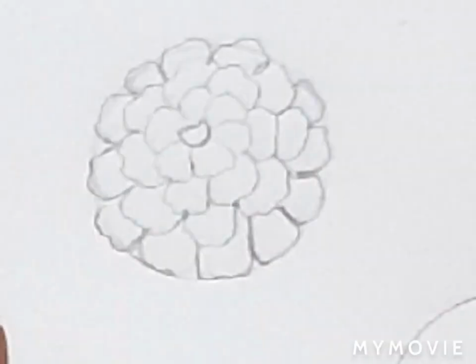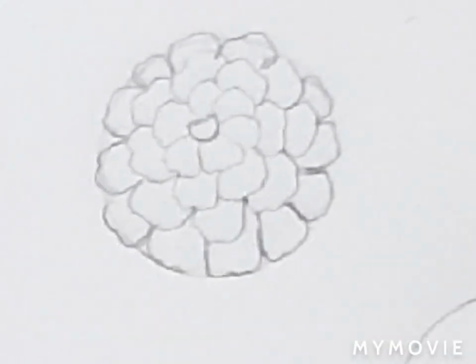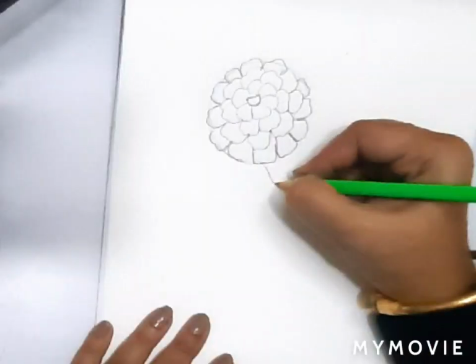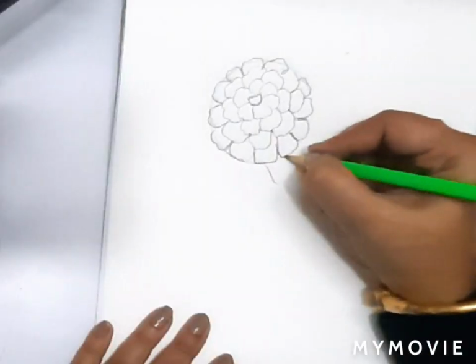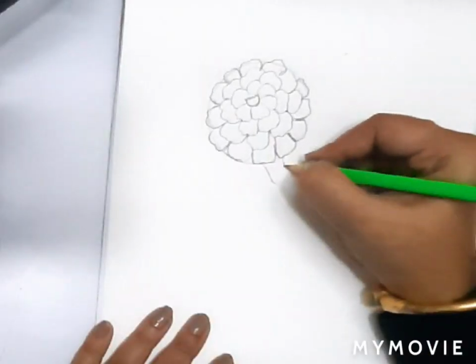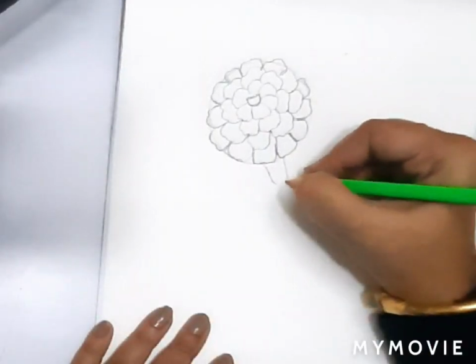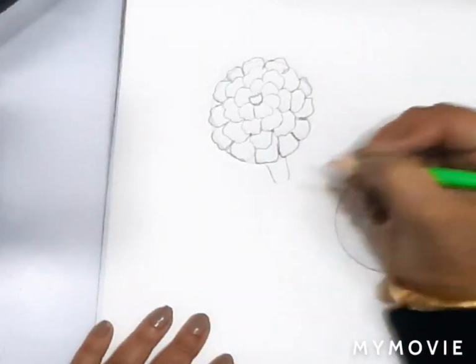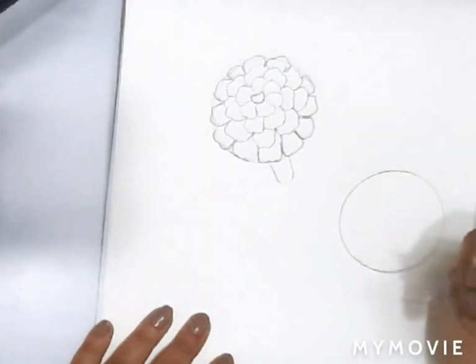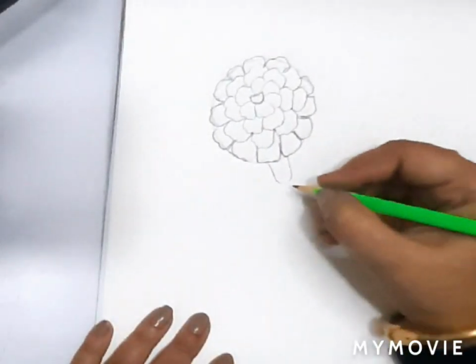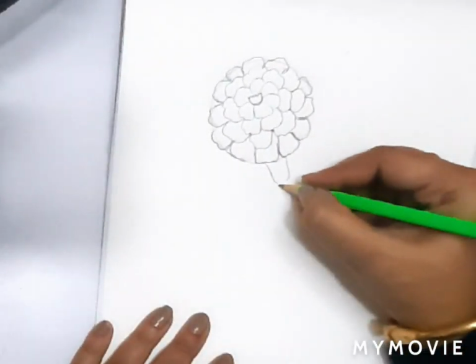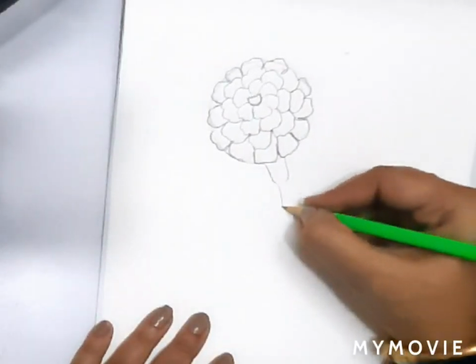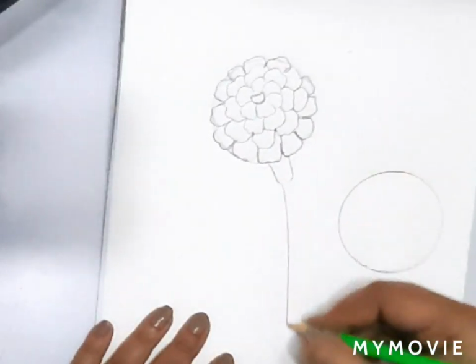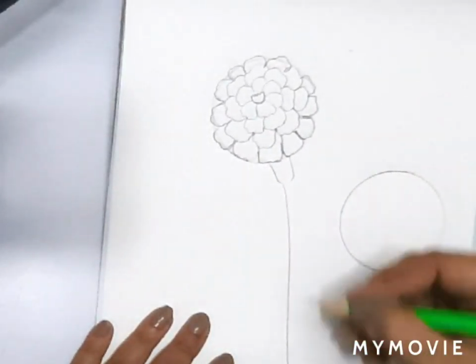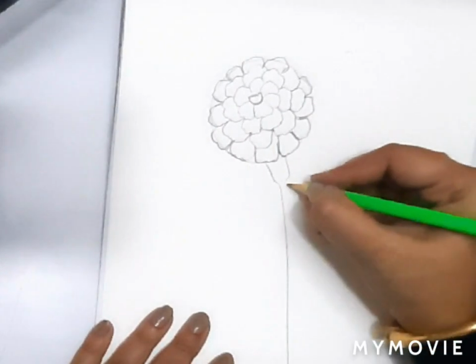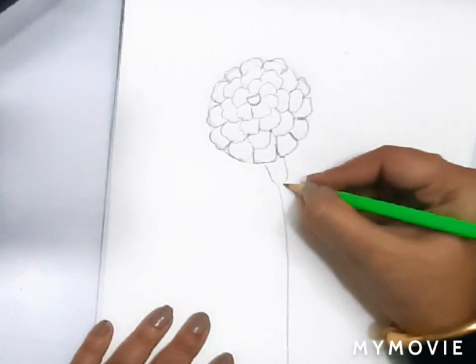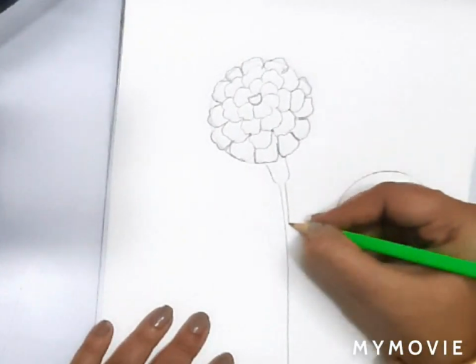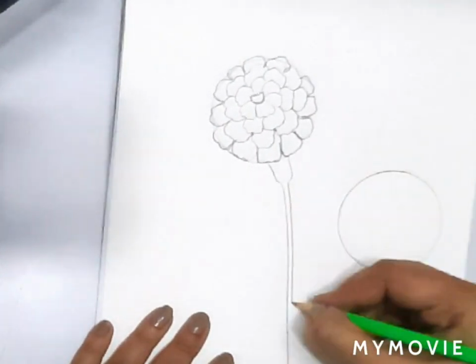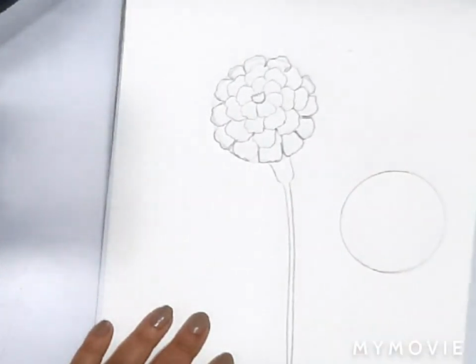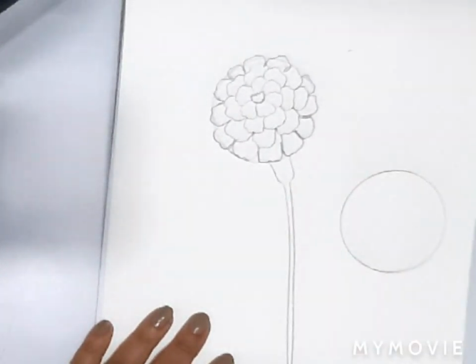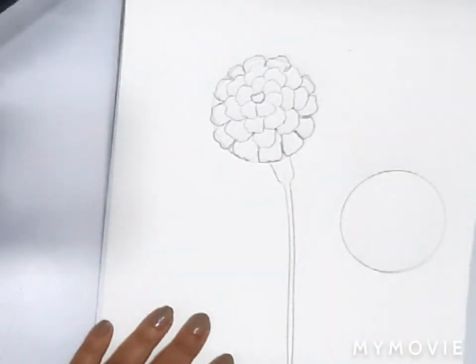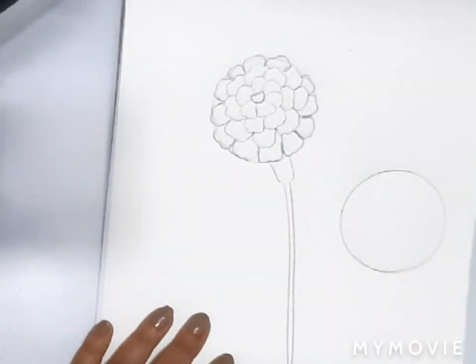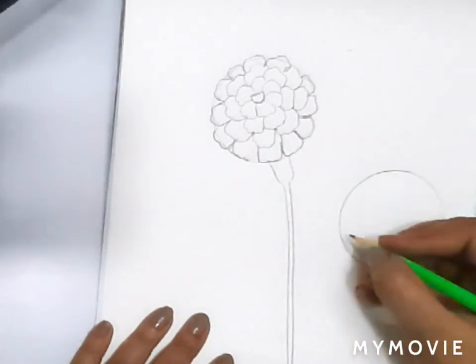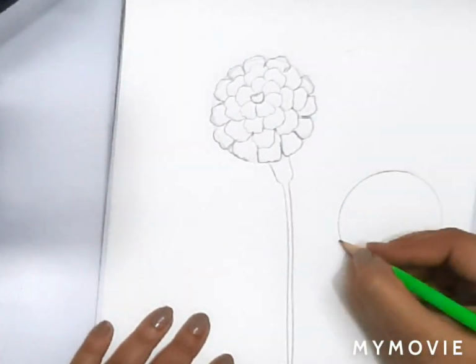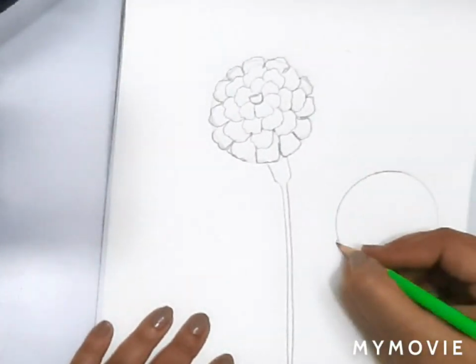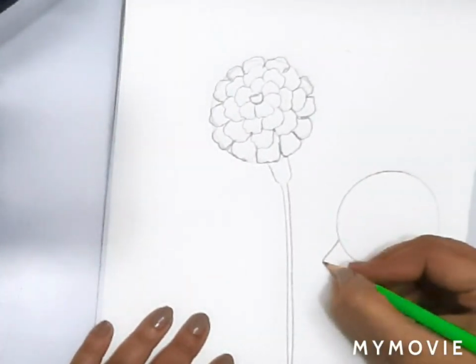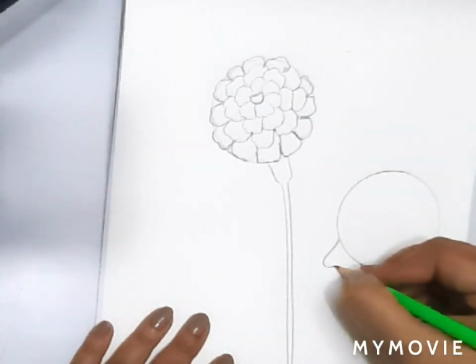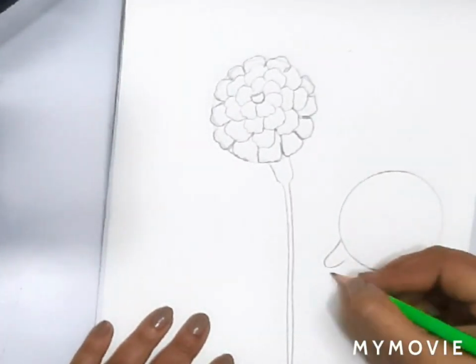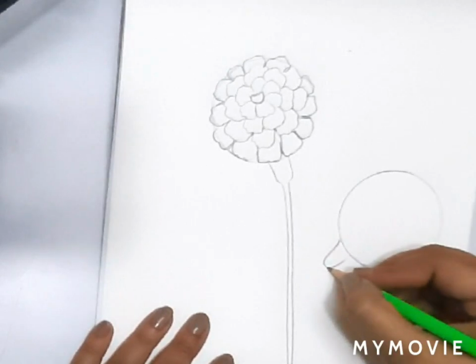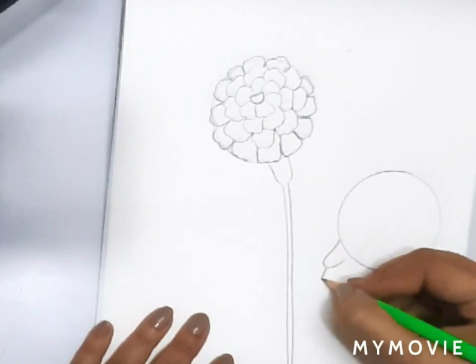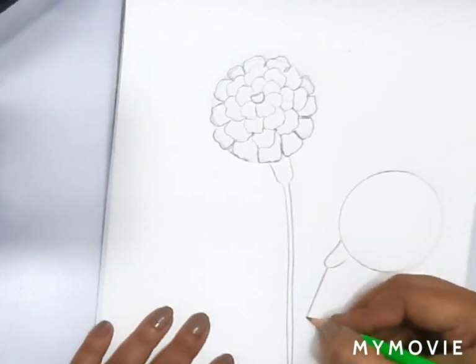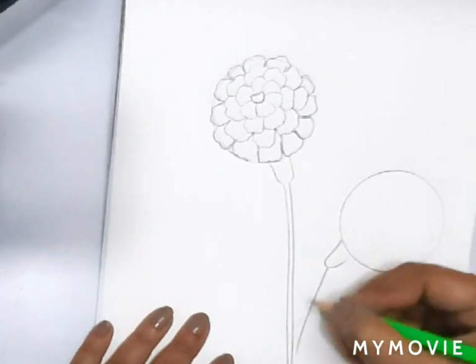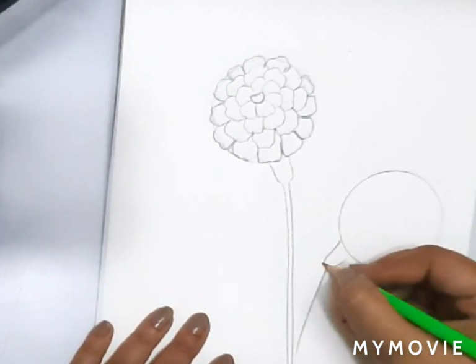Now we will make the stem. Make a U shape for the bottom area and draw the stem till the bottom of the sheet. Do the same process for the second flower as well.